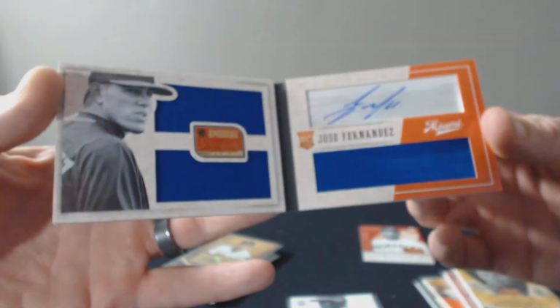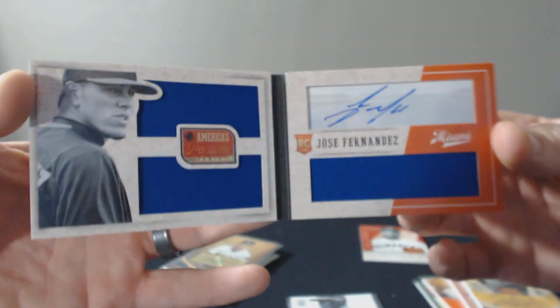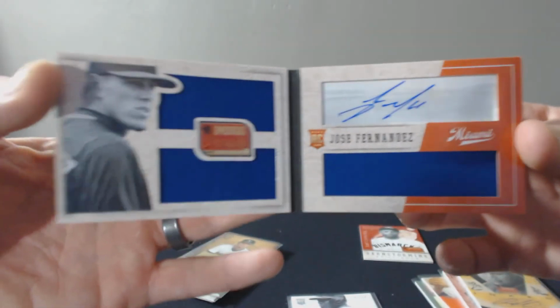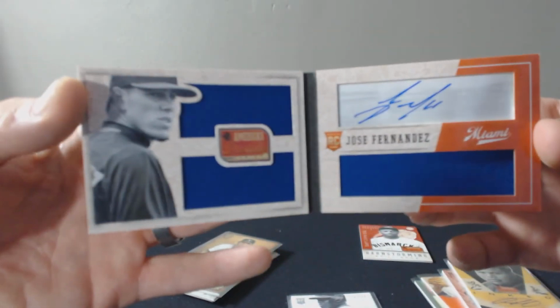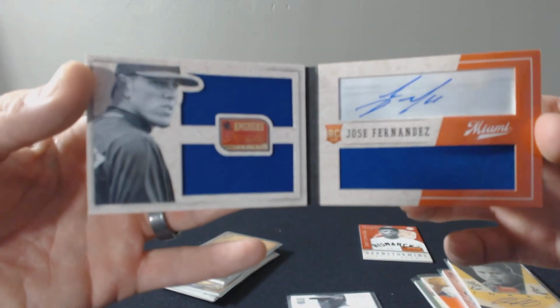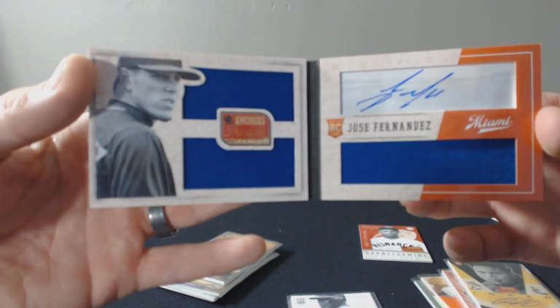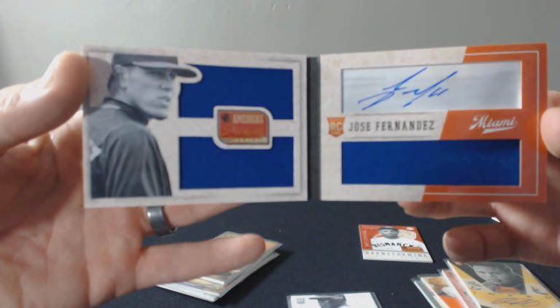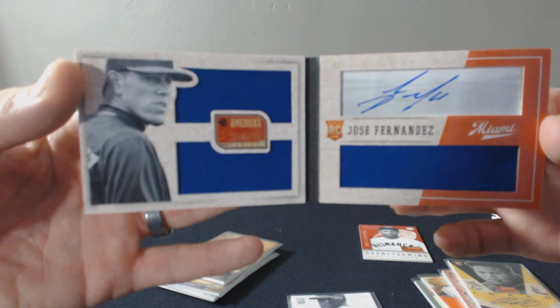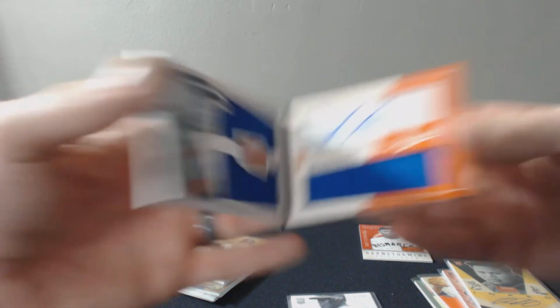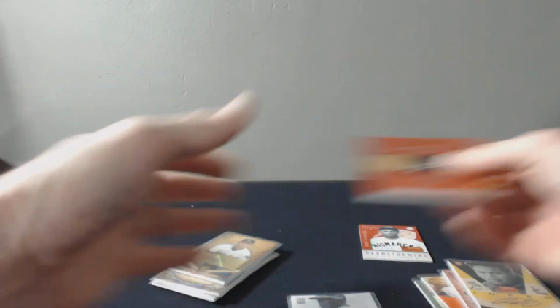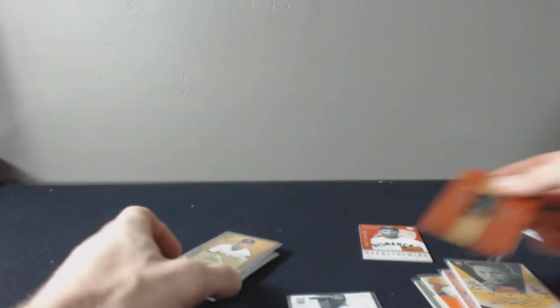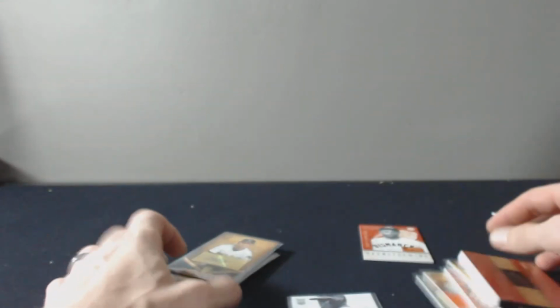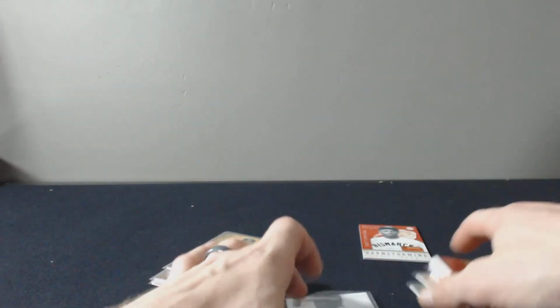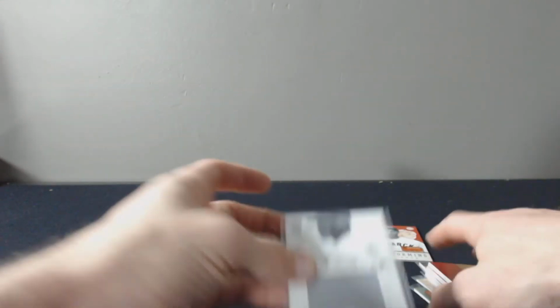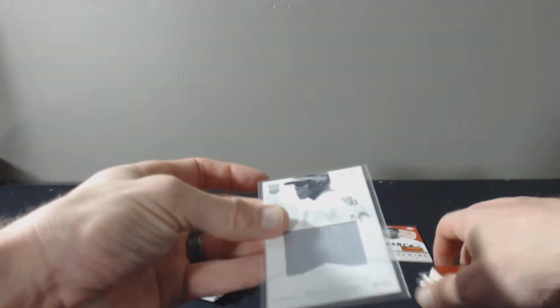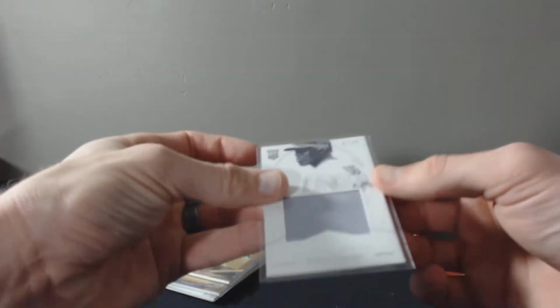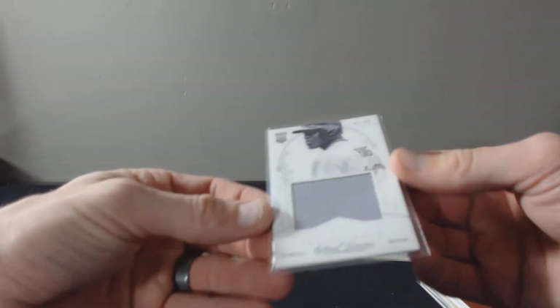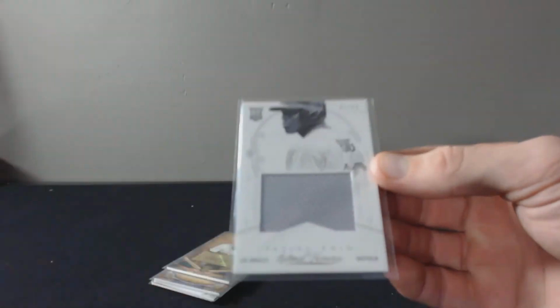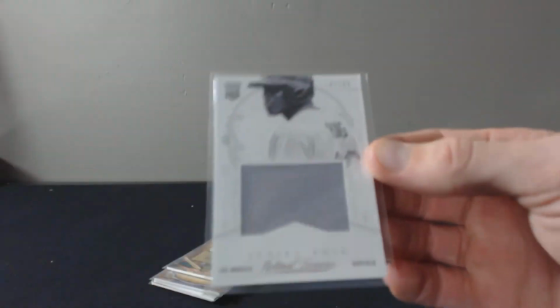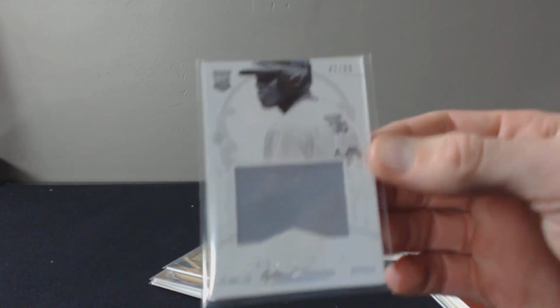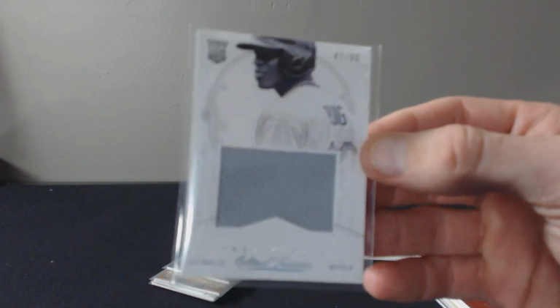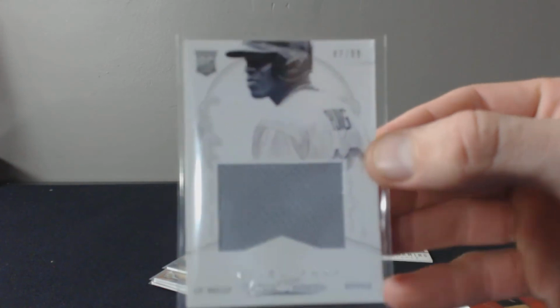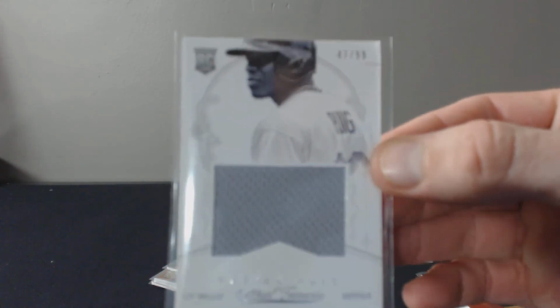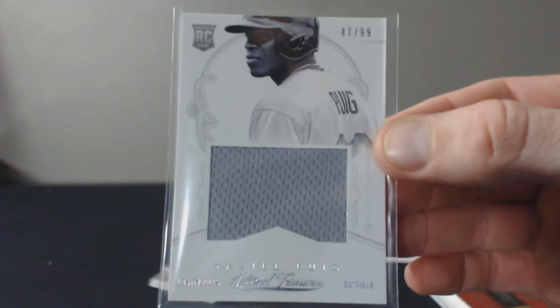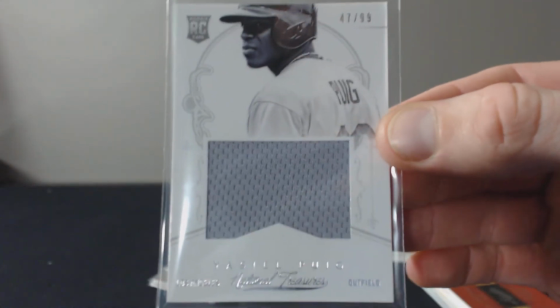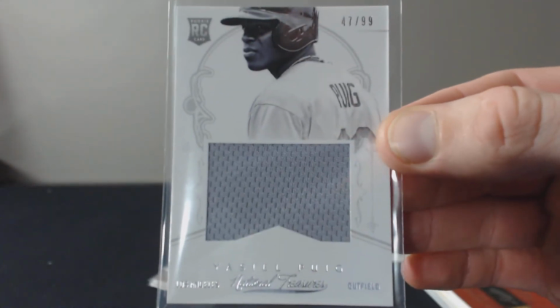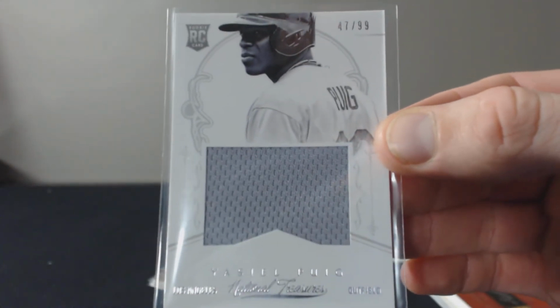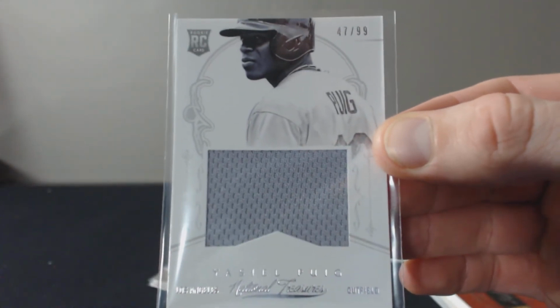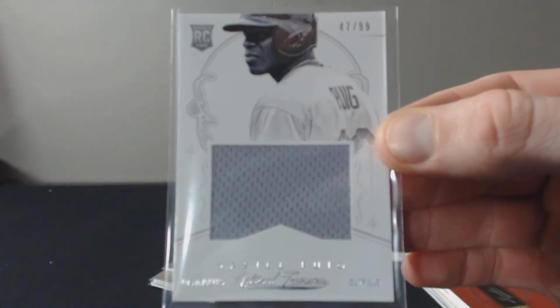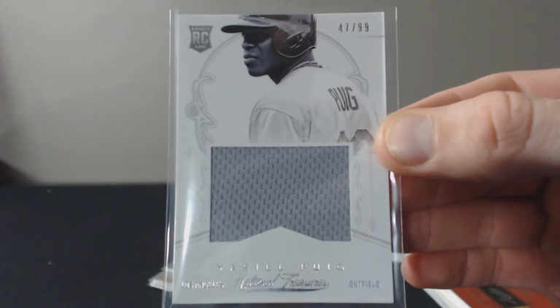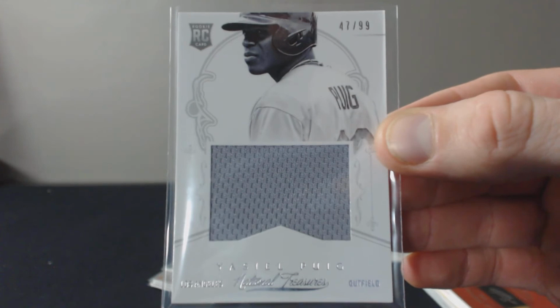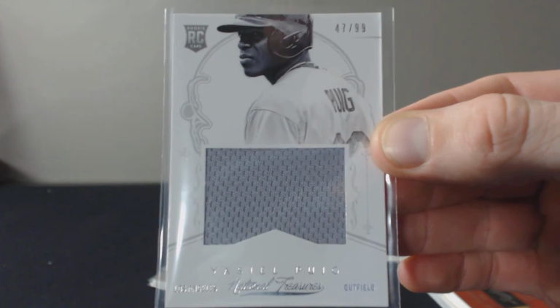No color, but ink — so that's pretty sweet. Jofor. And a Yasiel Puig National Treasures Jimbo Relic to 99. That's awesome.